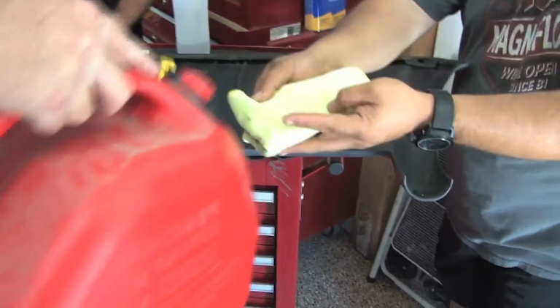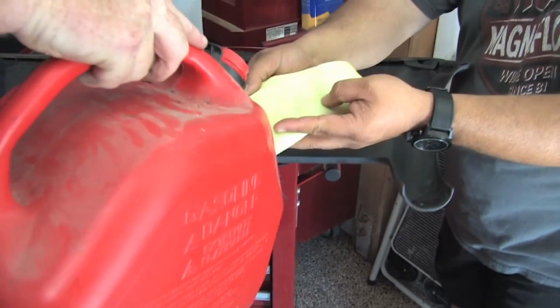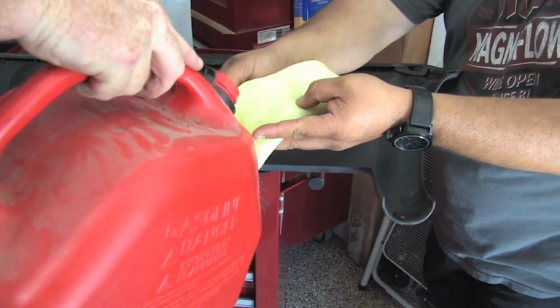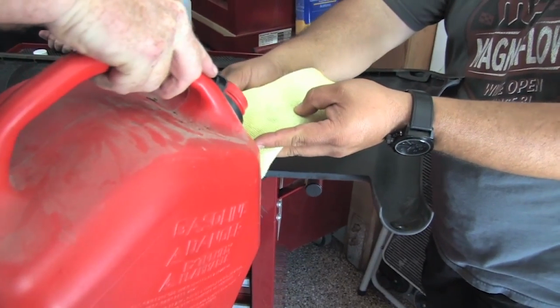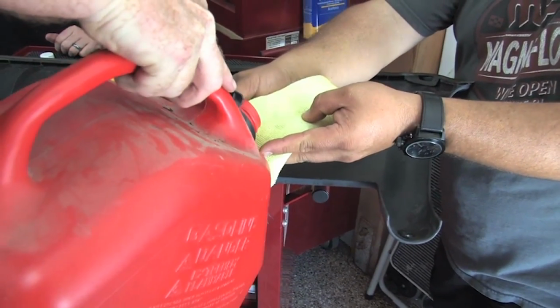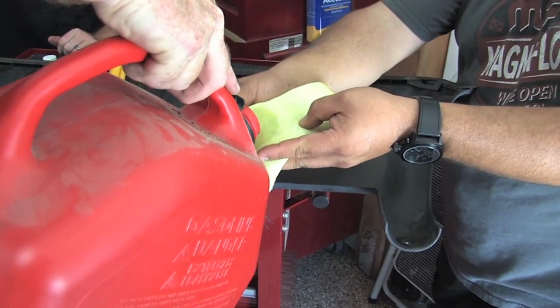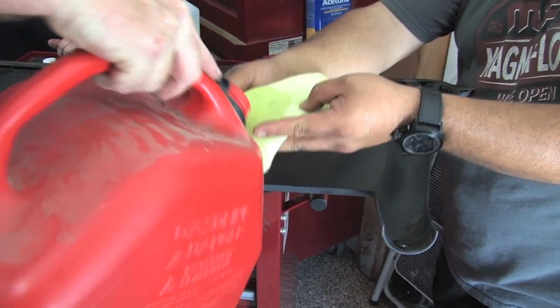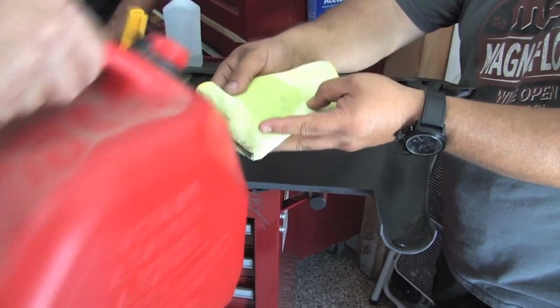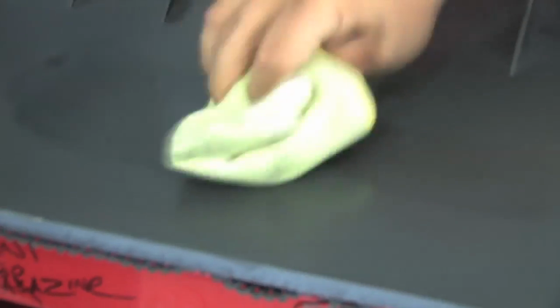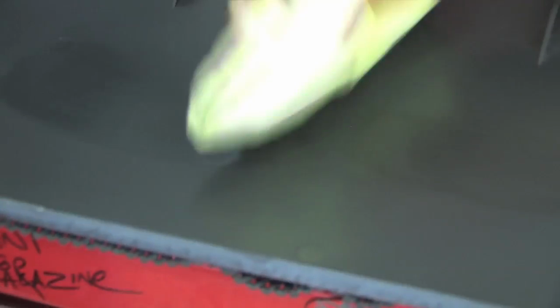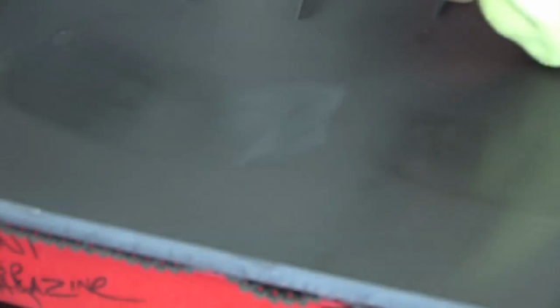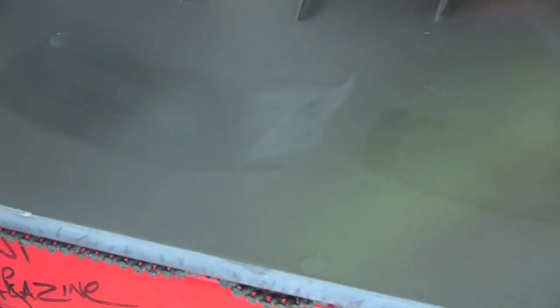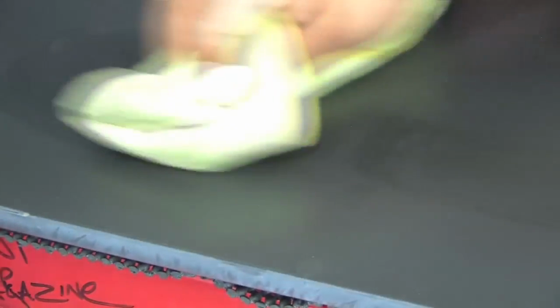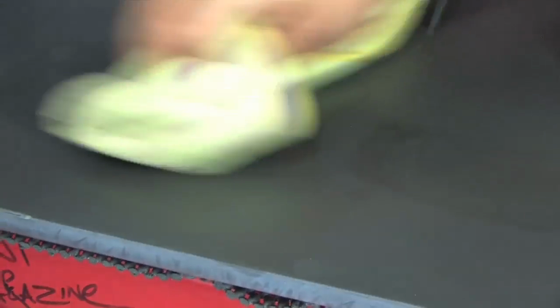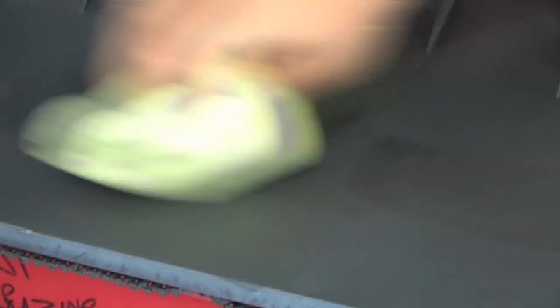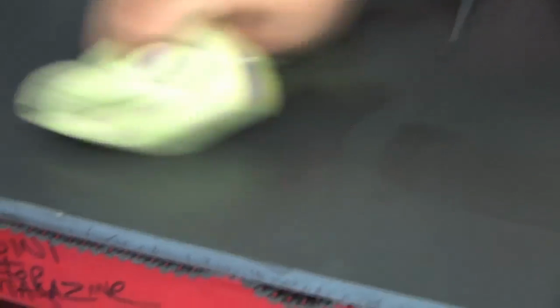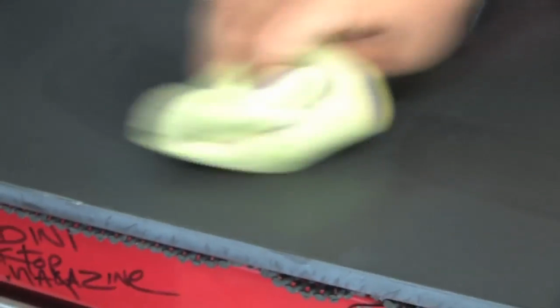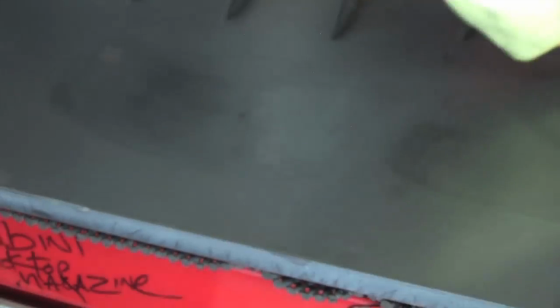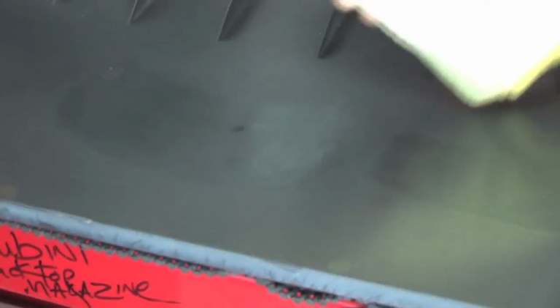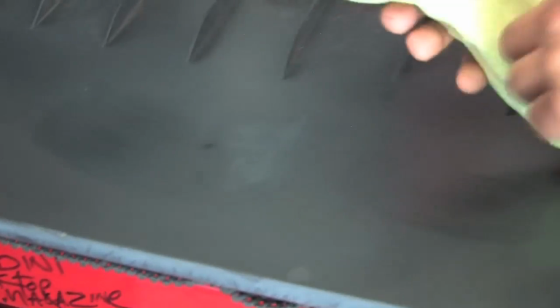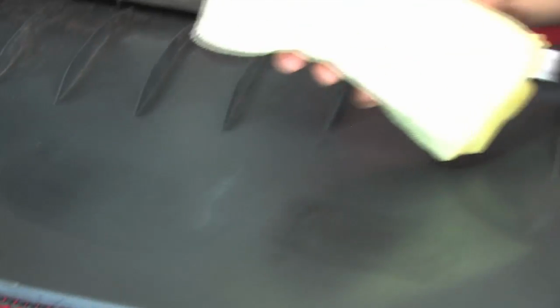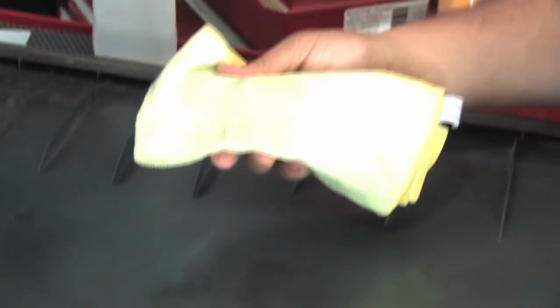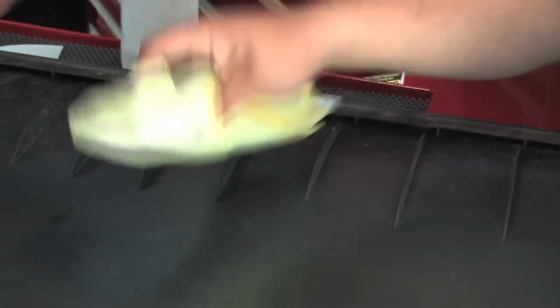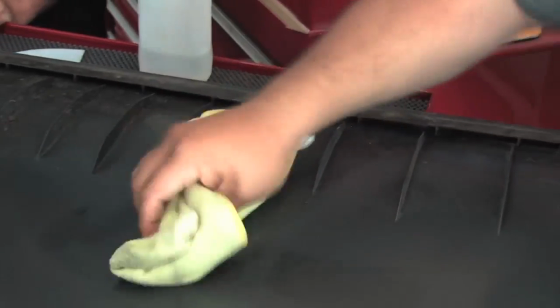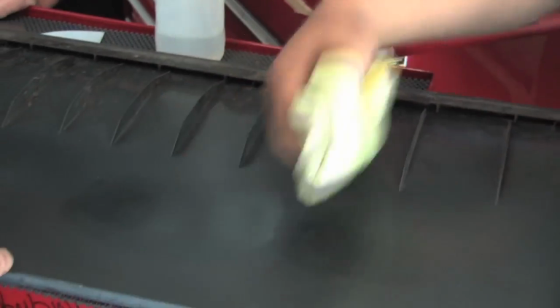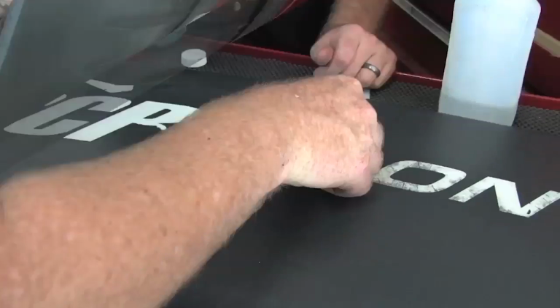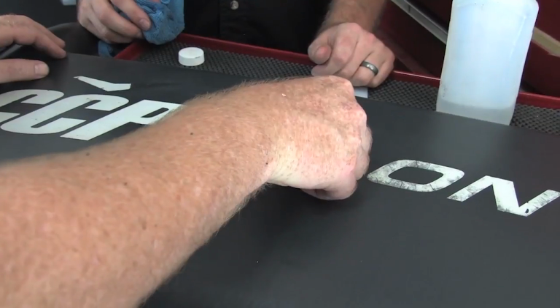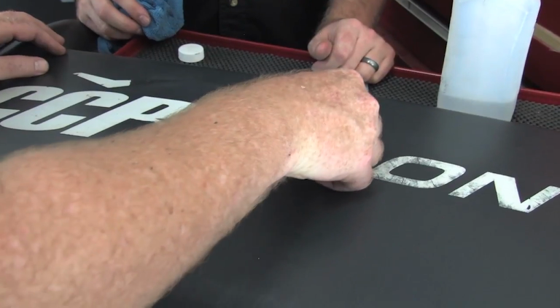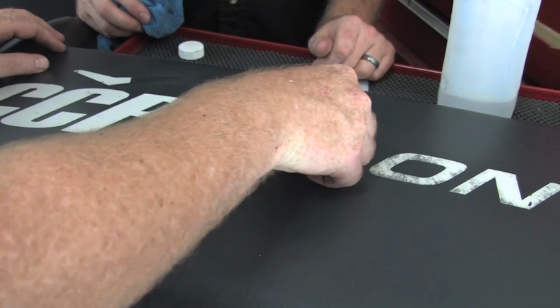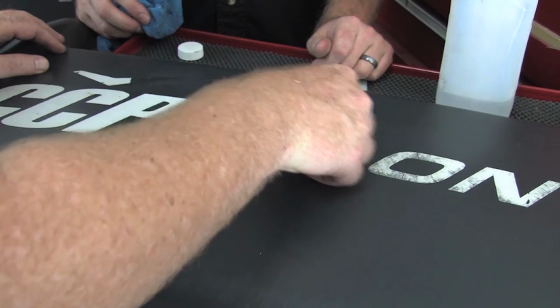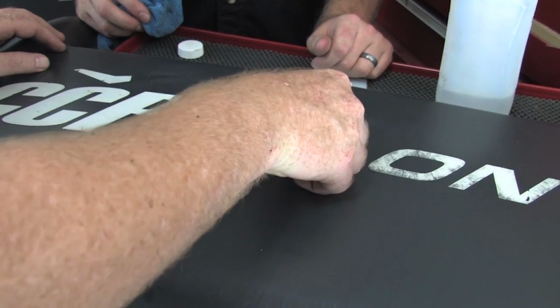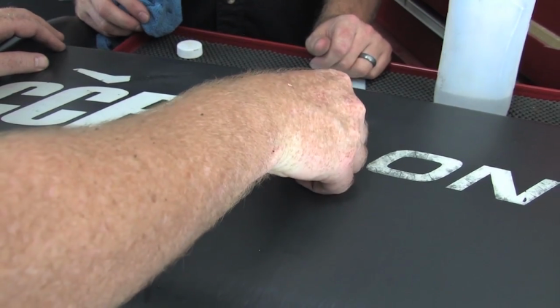Let's try gasoline and see what happens. It feels like it's softening the plastic a little bit — at least on the cloth you can see some of the plastic kind of rubbing off on there. I can see myself scratching the plastic like this.